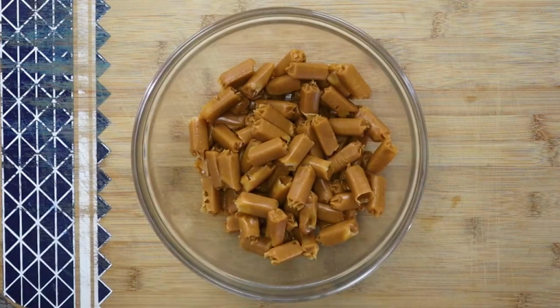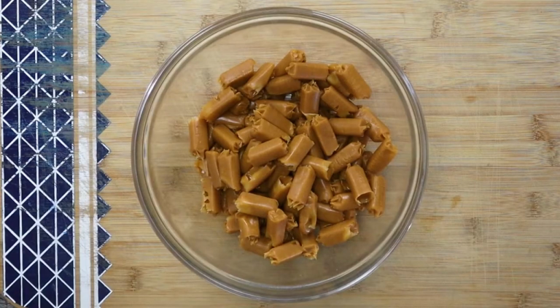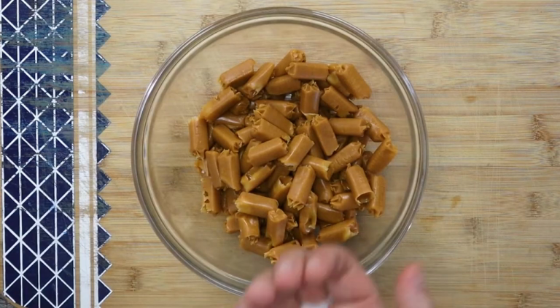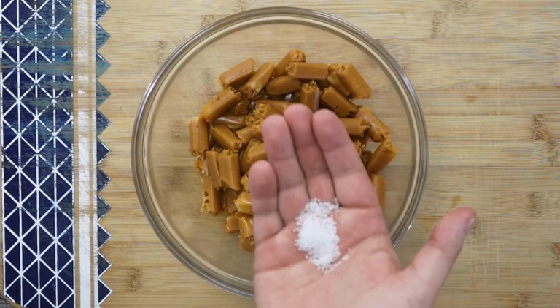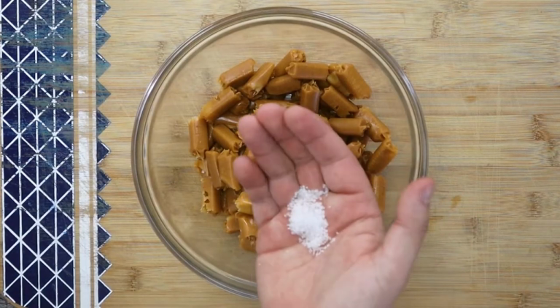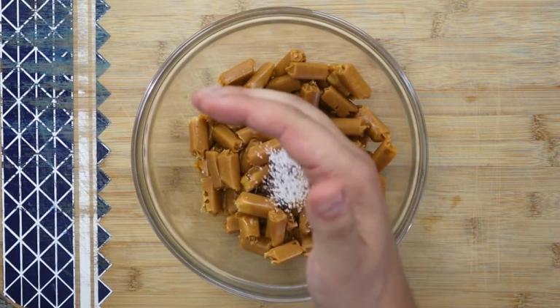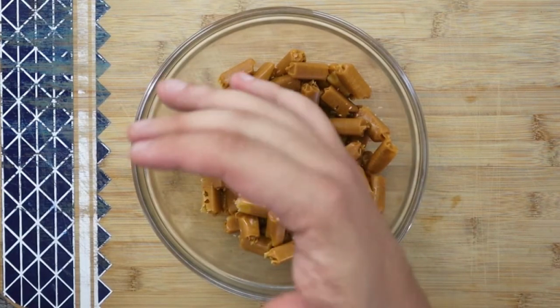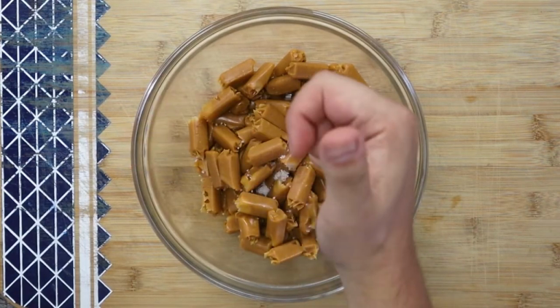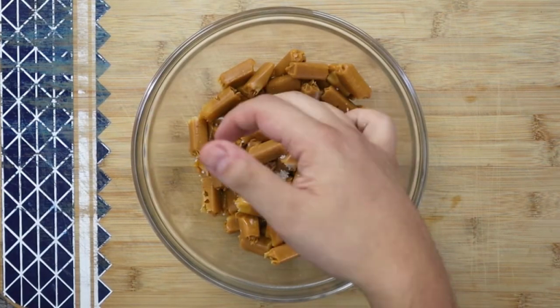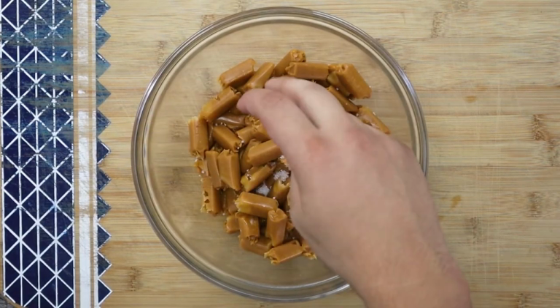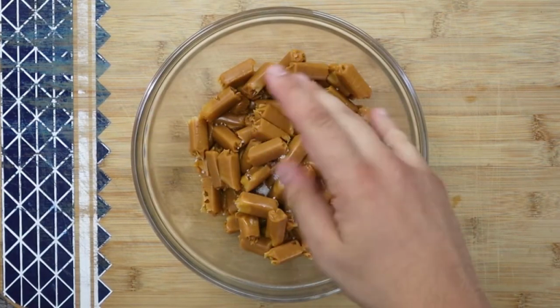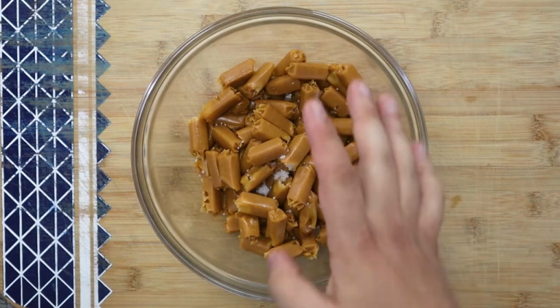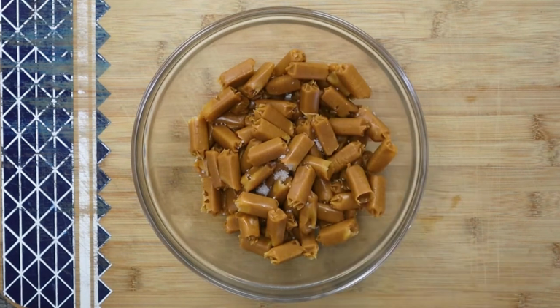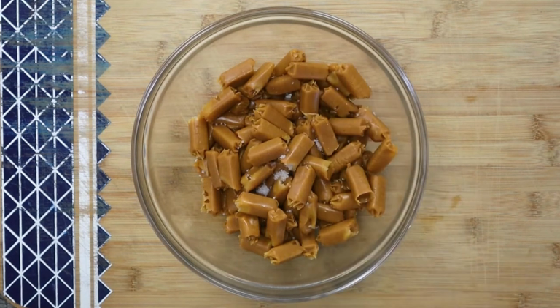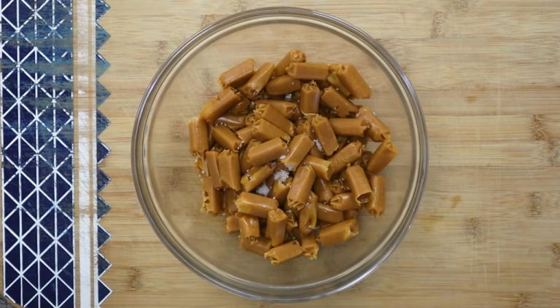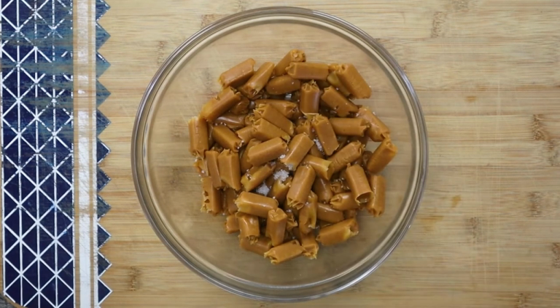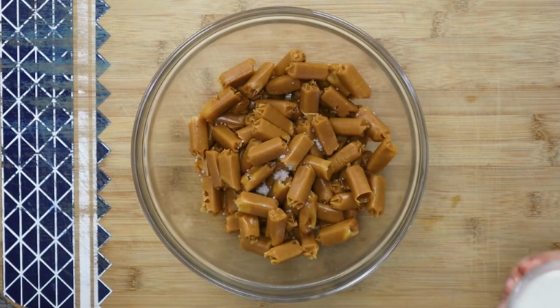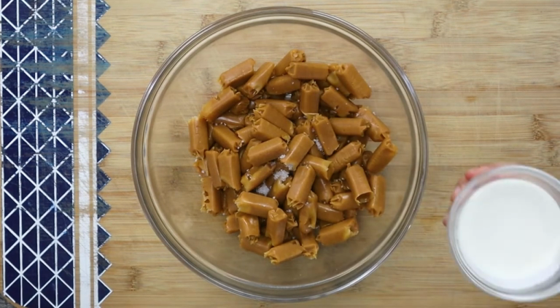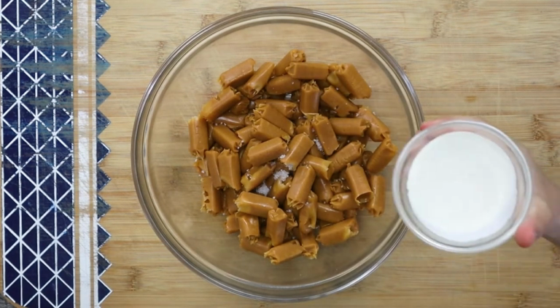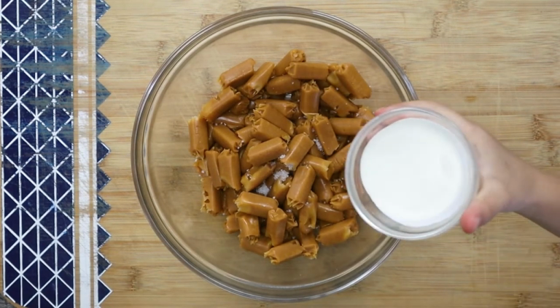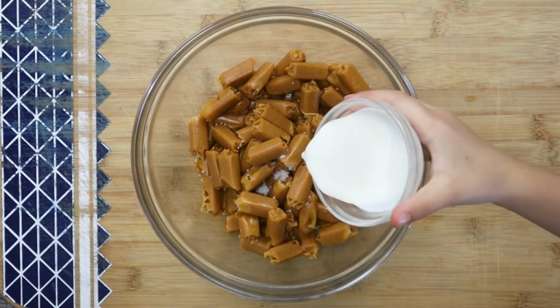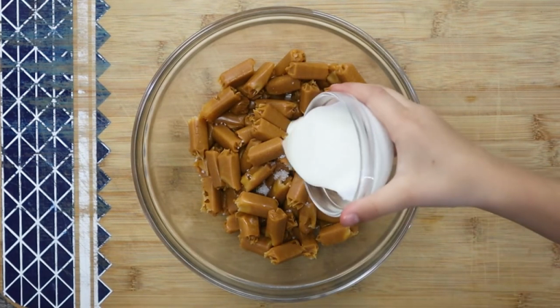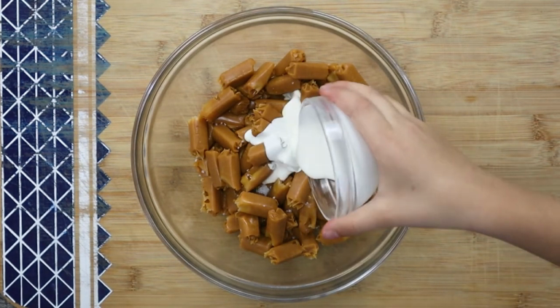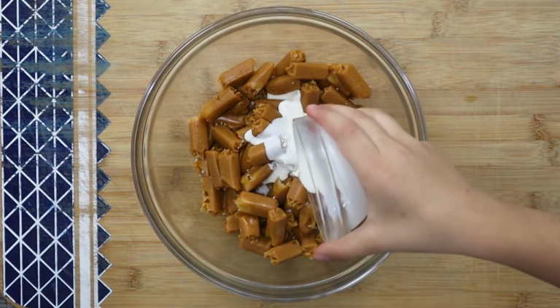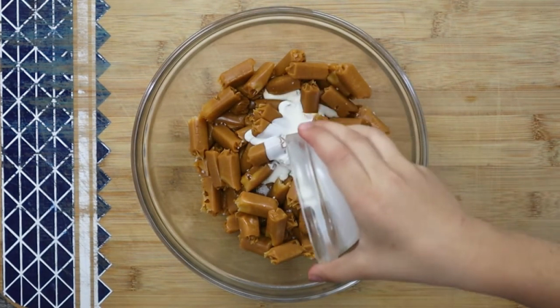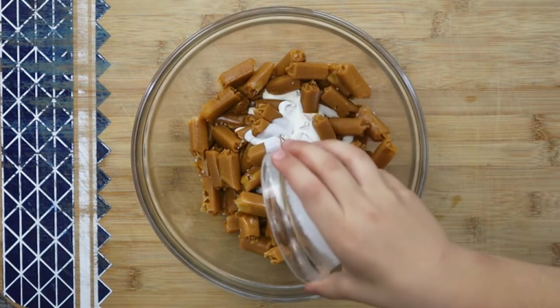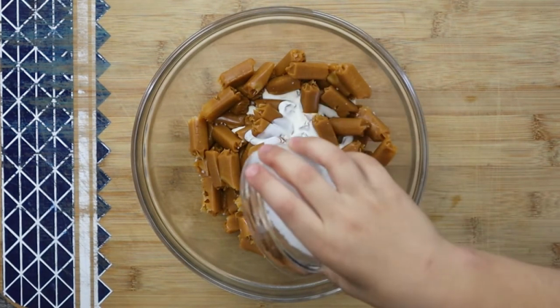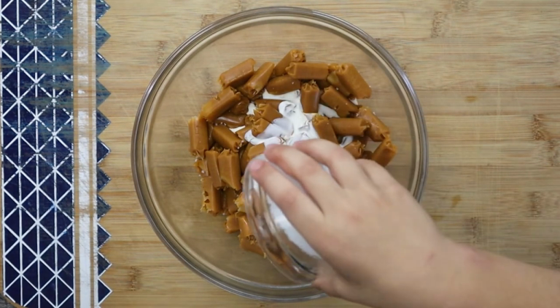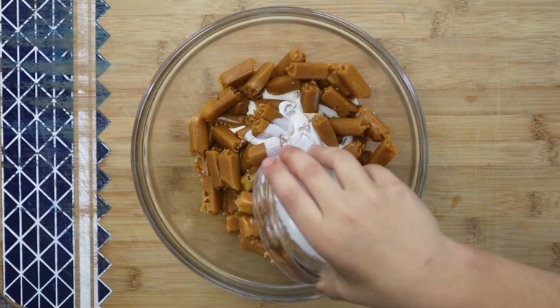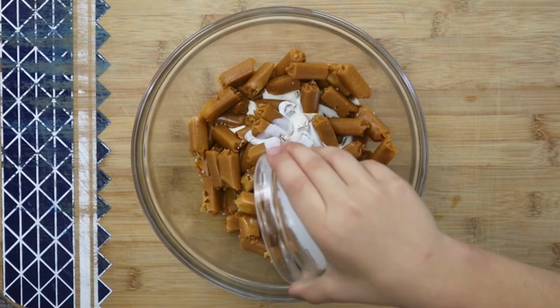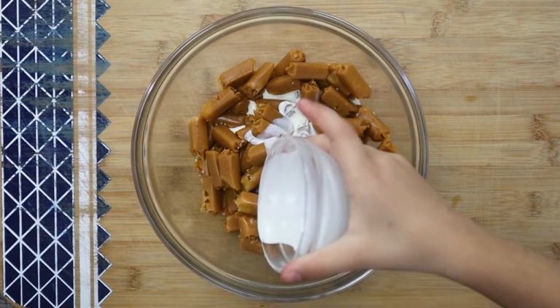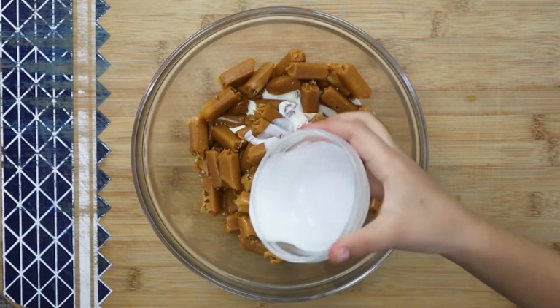Add one fourth of a teaspoon of sea salt into the candies, and three tablespoons of heavy cream. Now let's melt the candies.